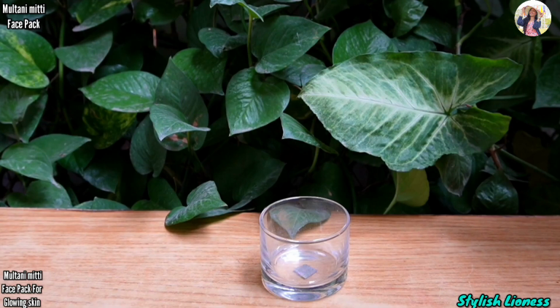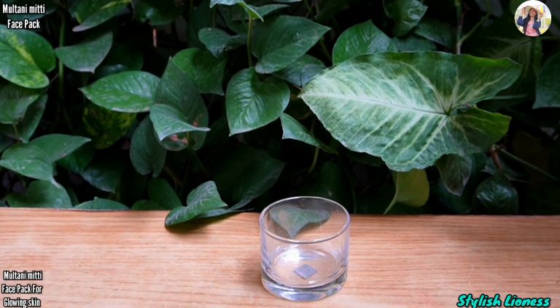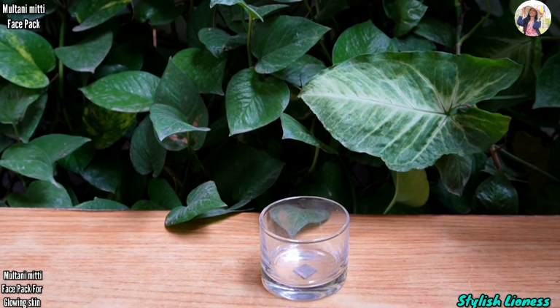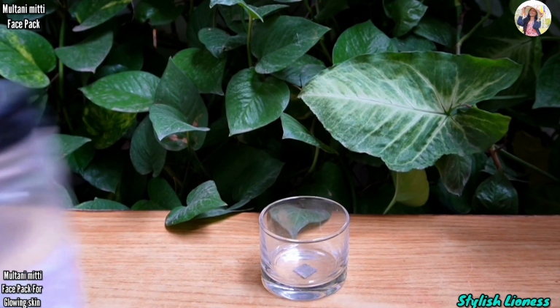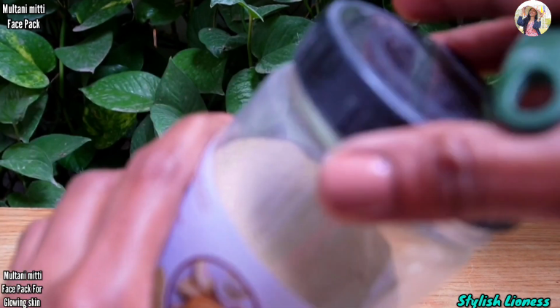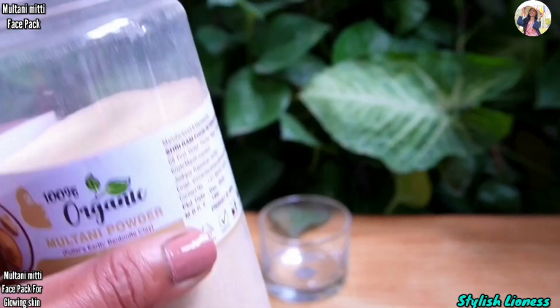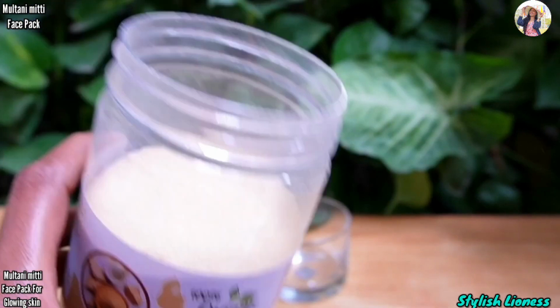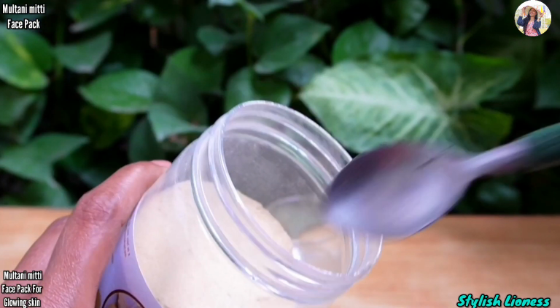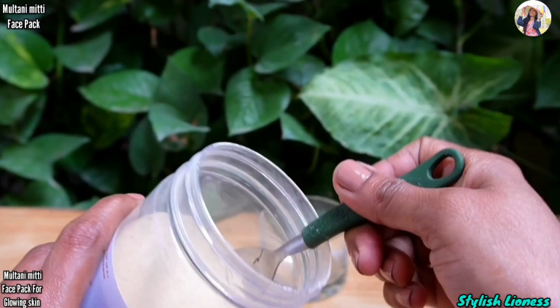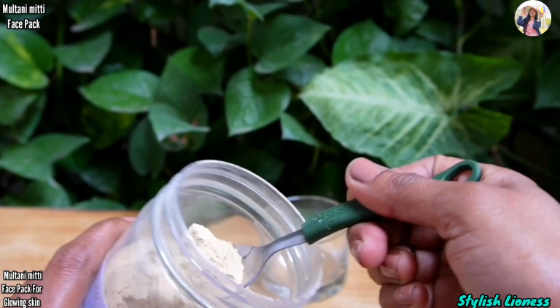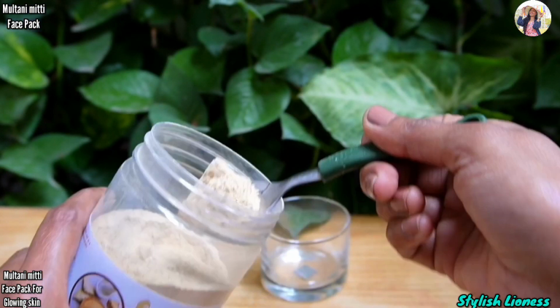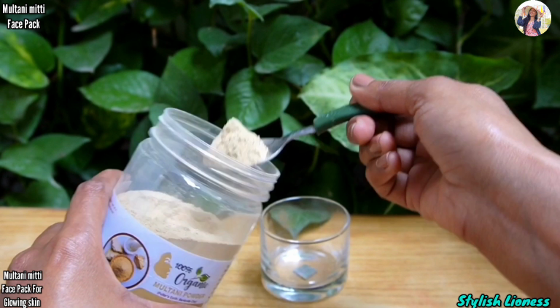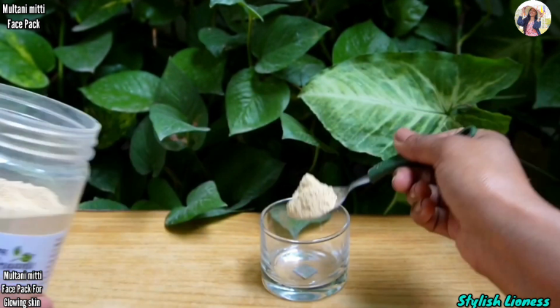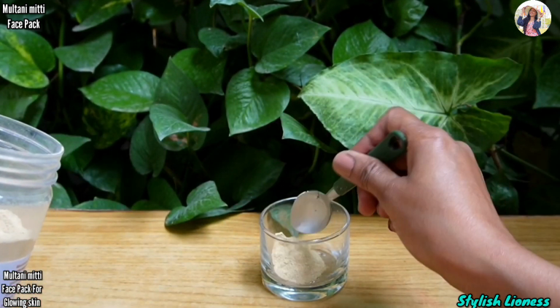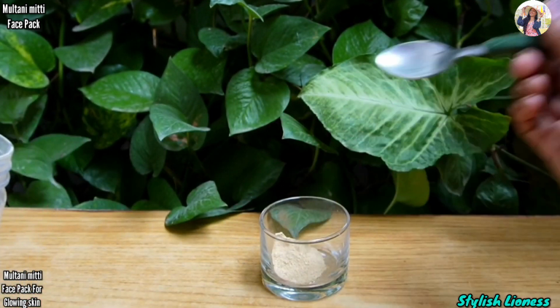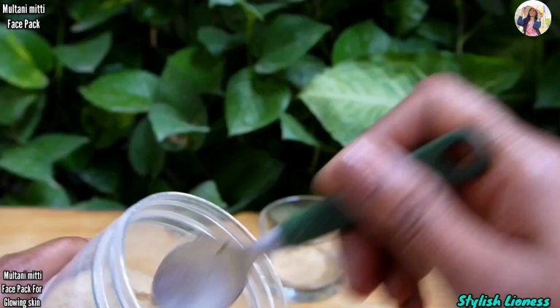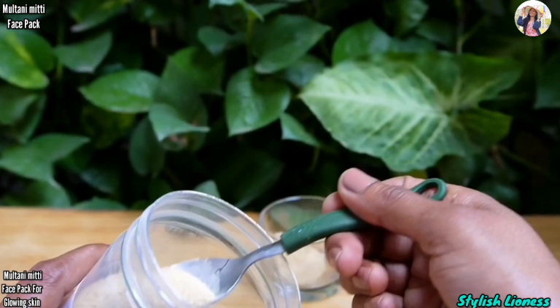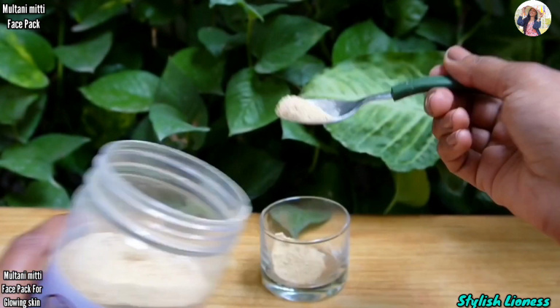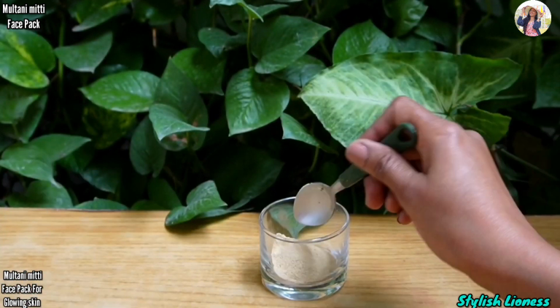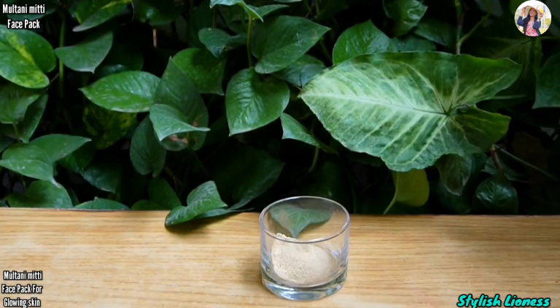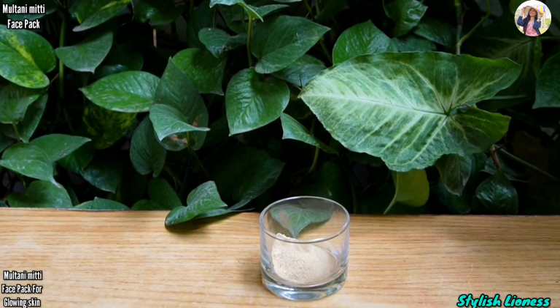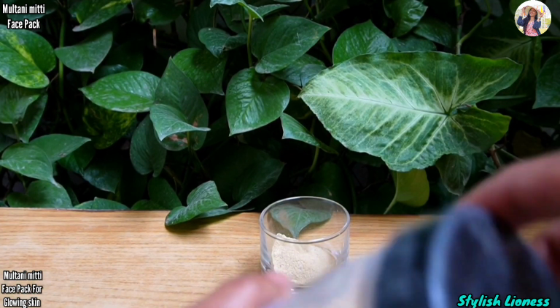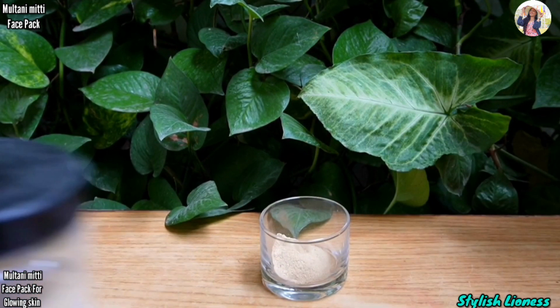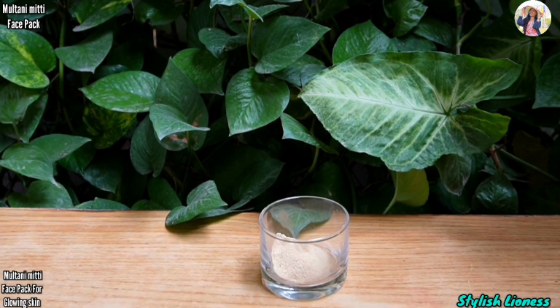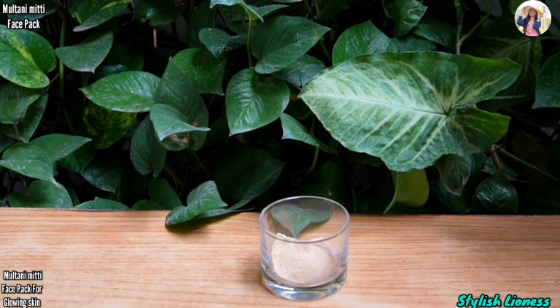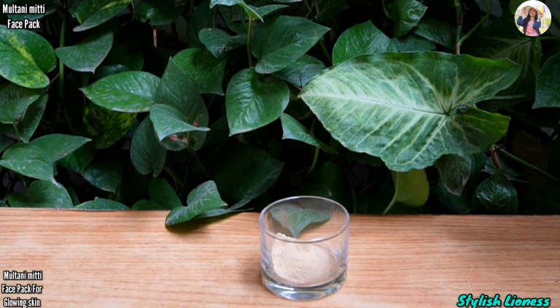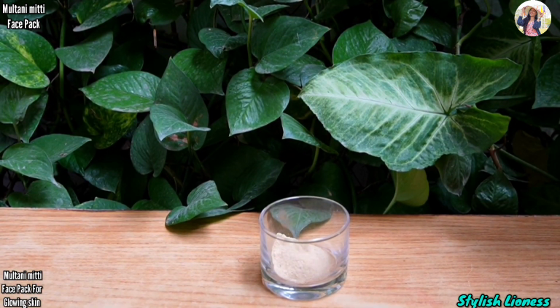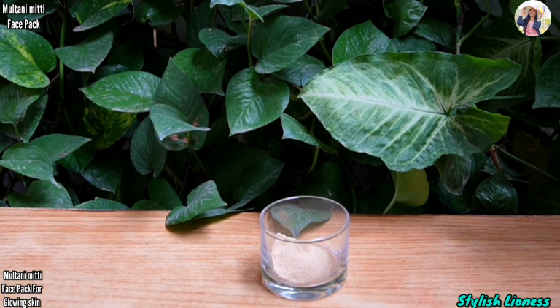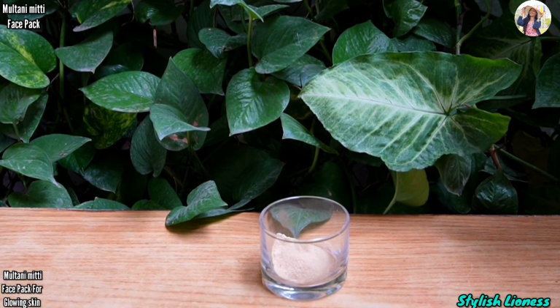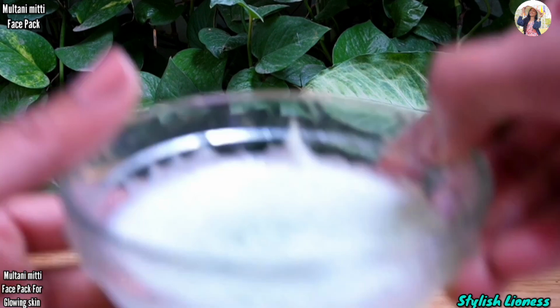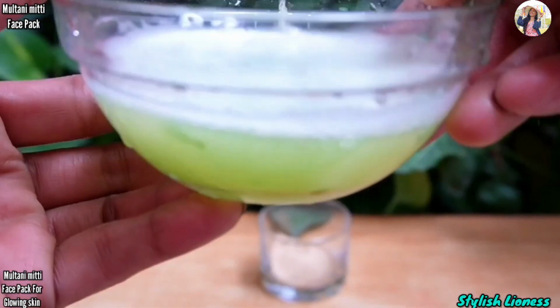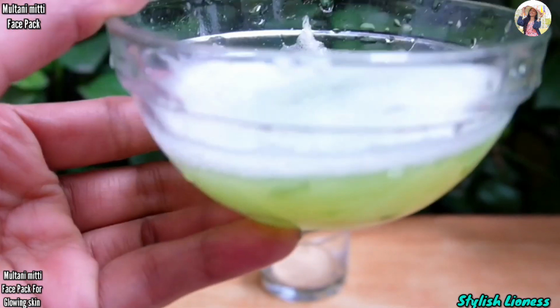First of all, we need multani mitti. The whole face pack will be based on multani mitti. We need to use a small amount for one face — I have taken a little bit, enough for one face.